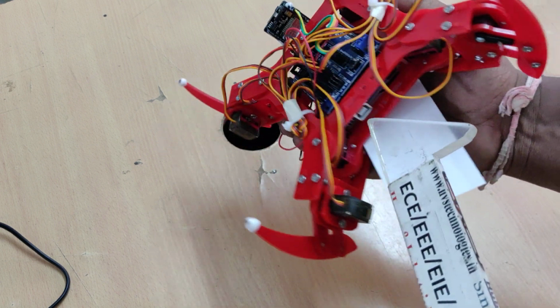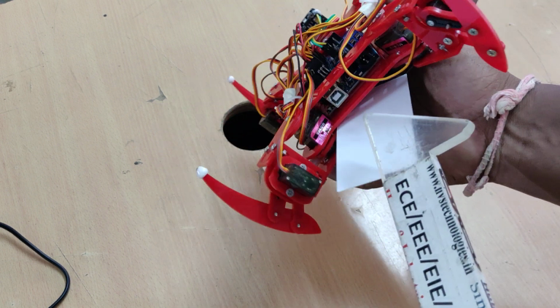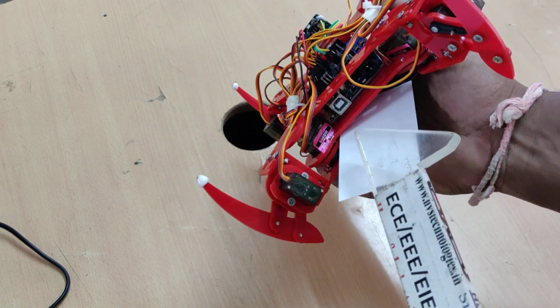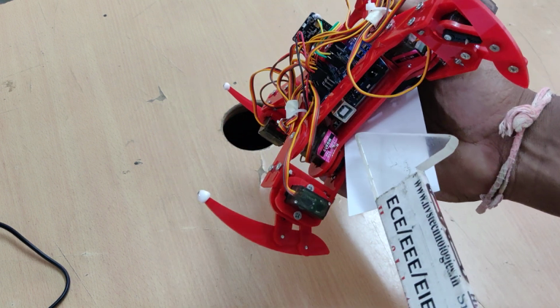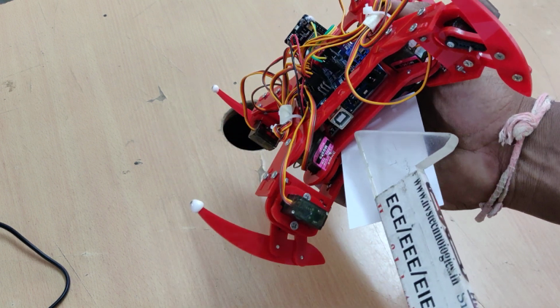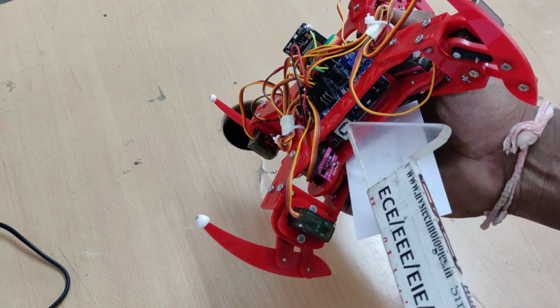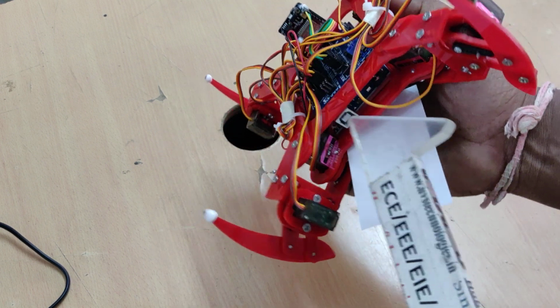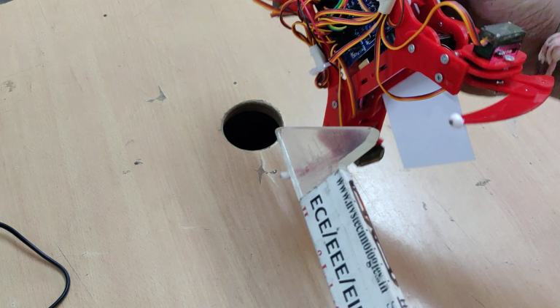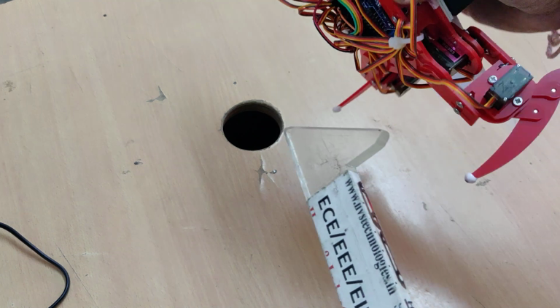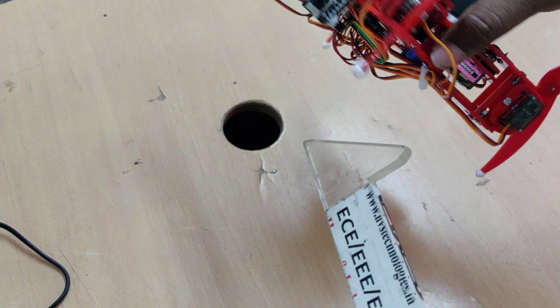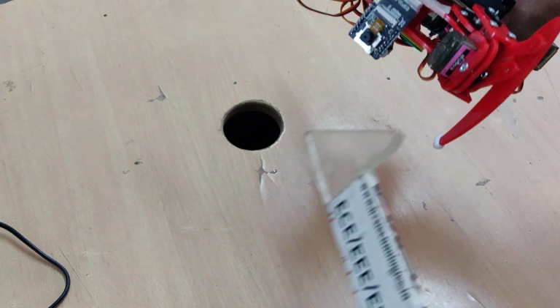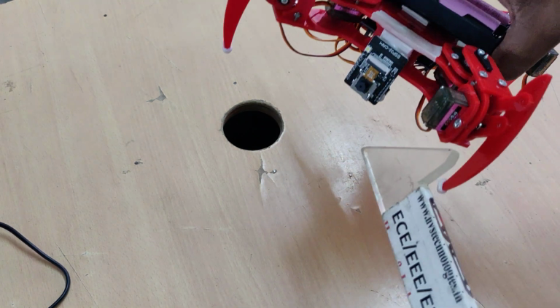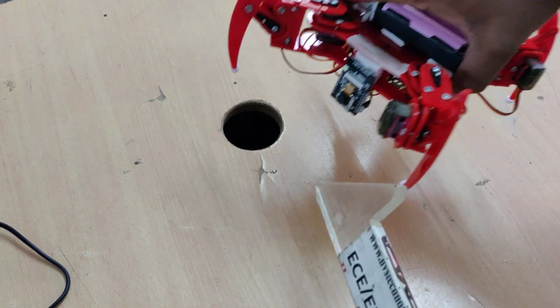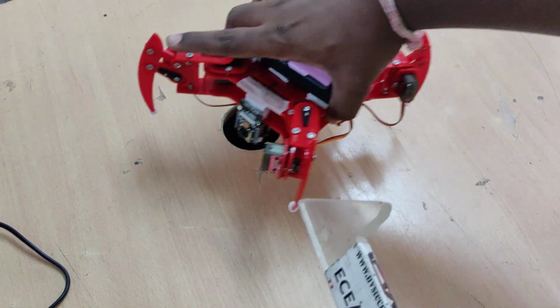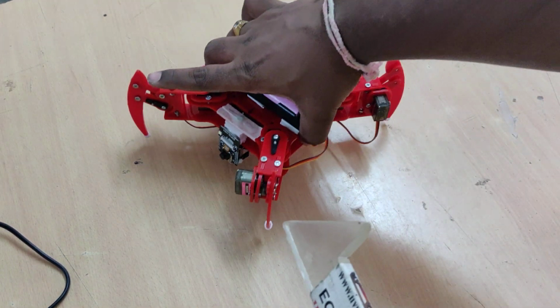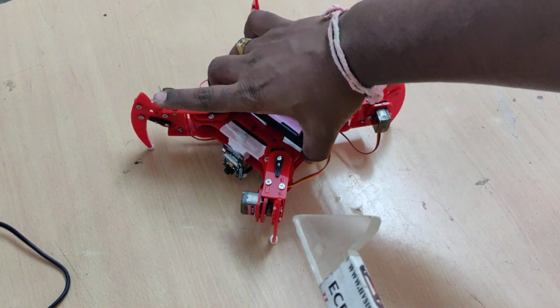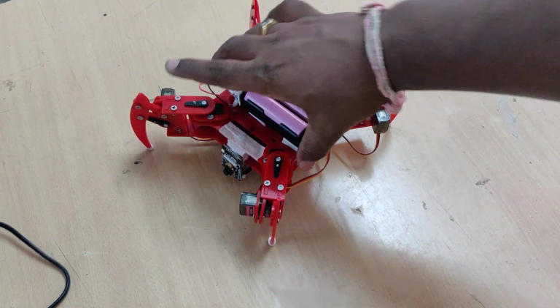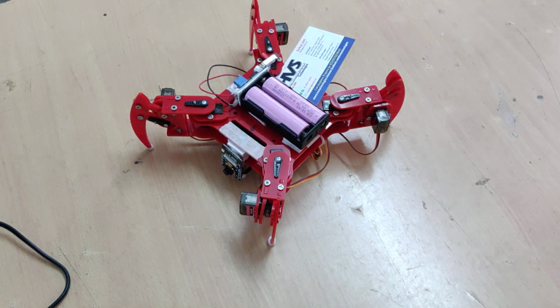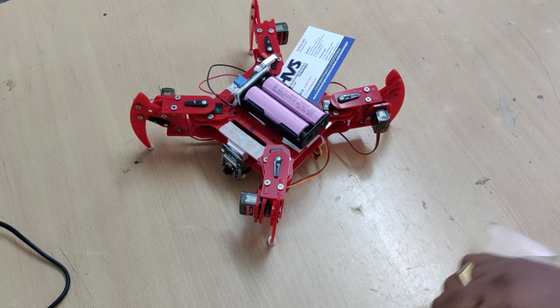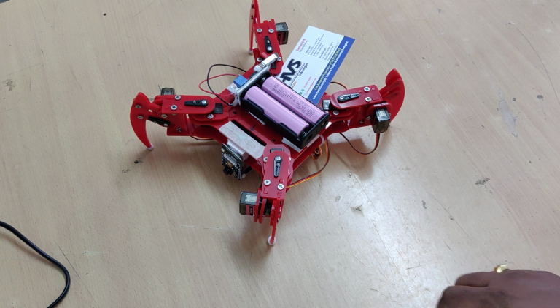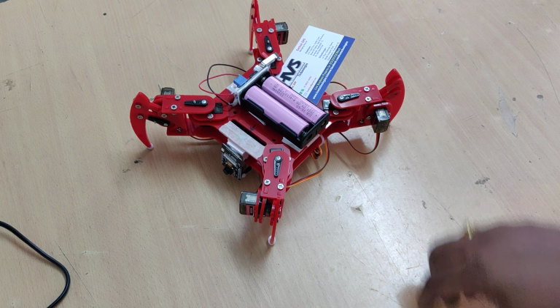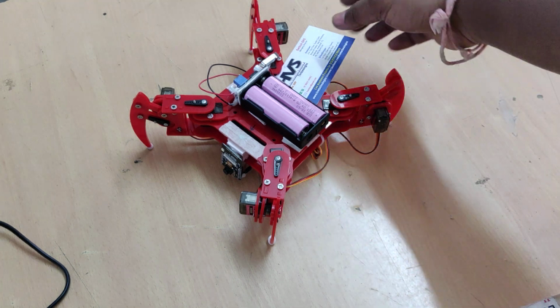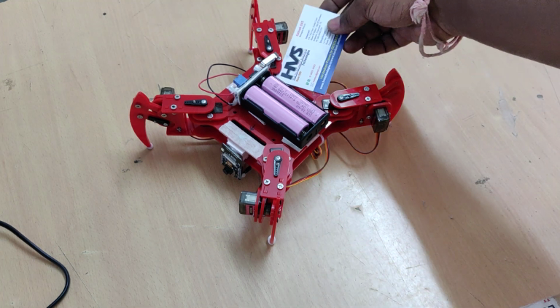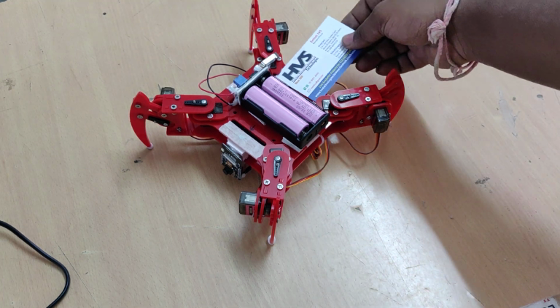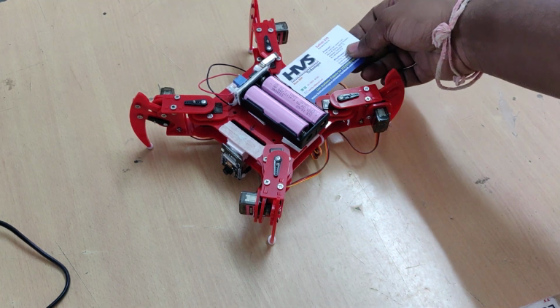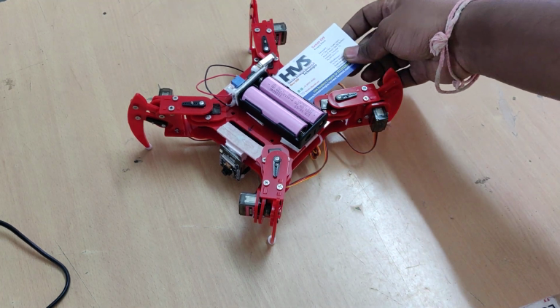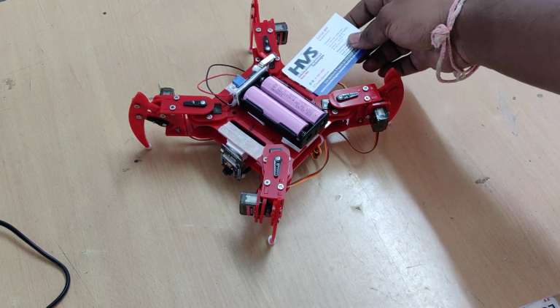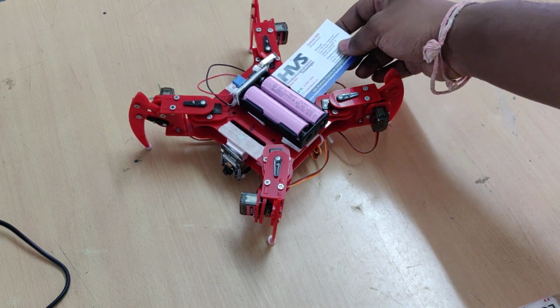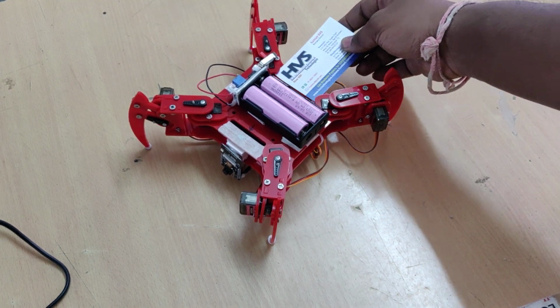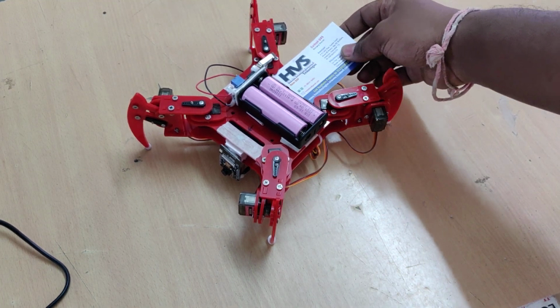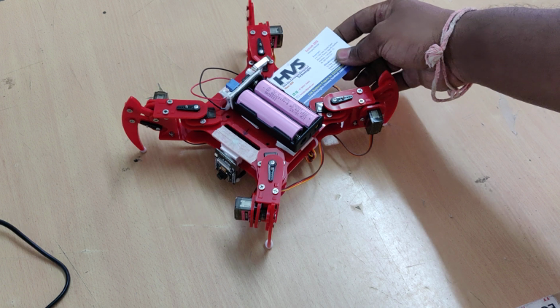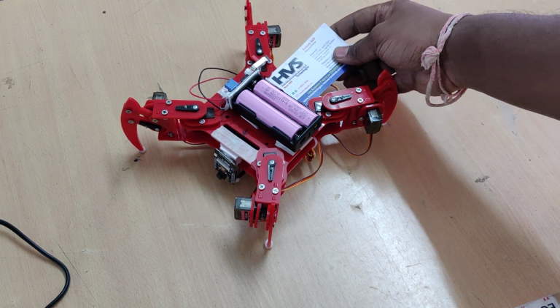Underneath we have attached the Arduino Uno board. We have also interfaced the ESP32 camera to get live streaming as well as controlling from the browser. The browser is the main input in our project — from there we are going to control the robot movement.